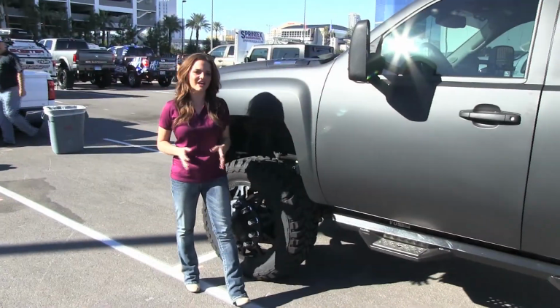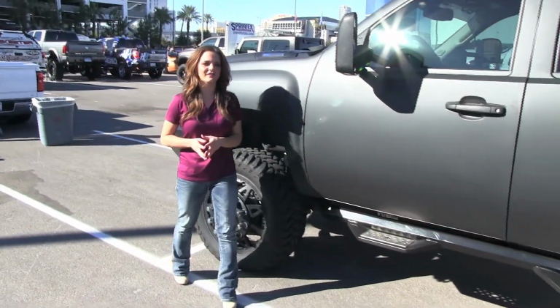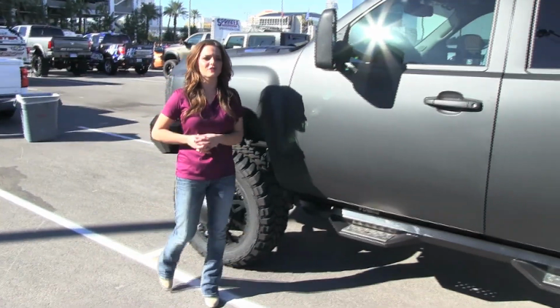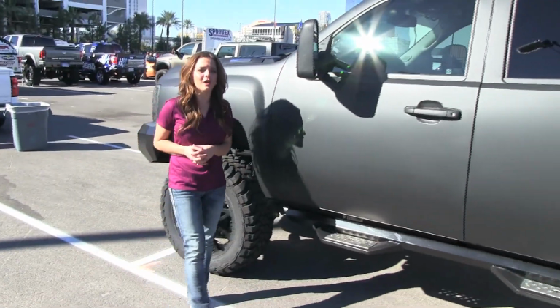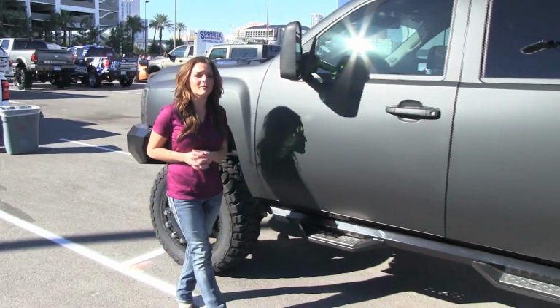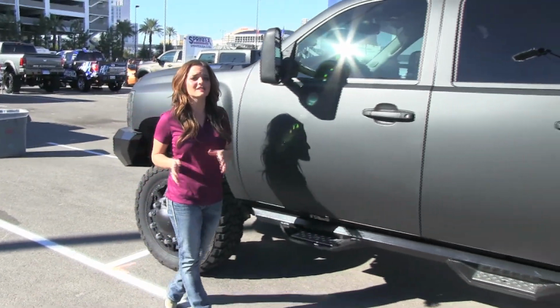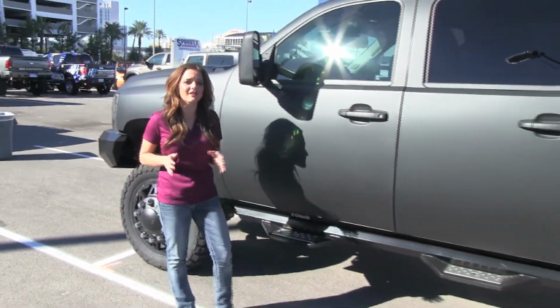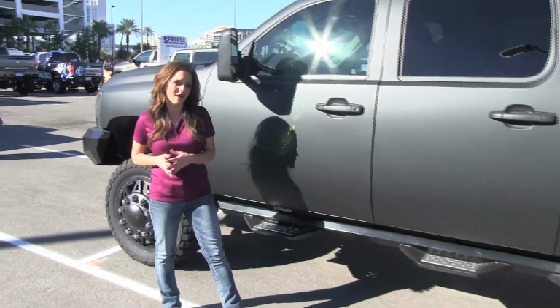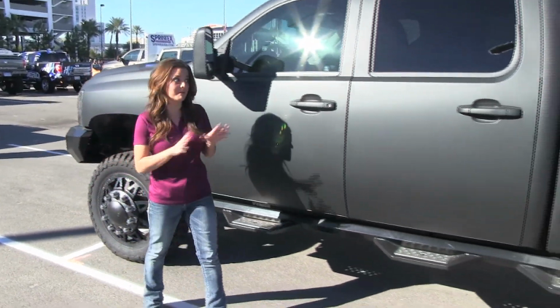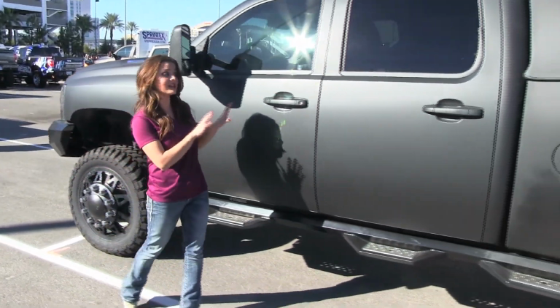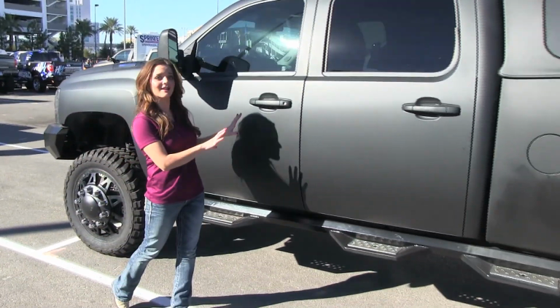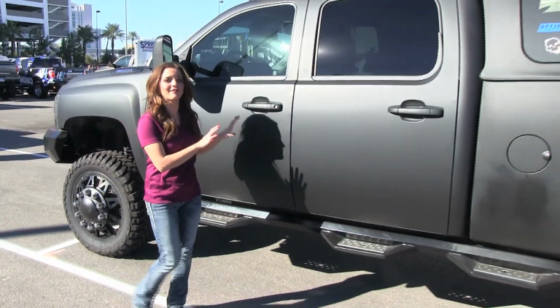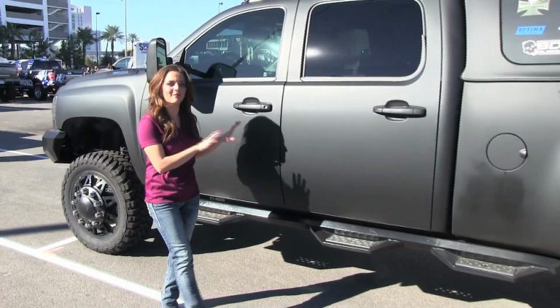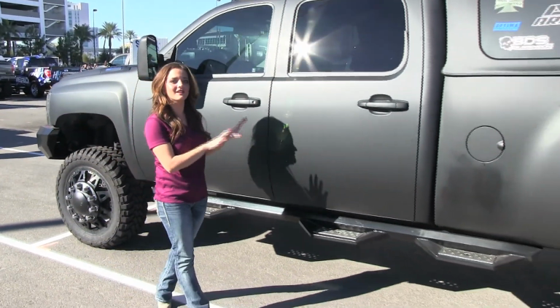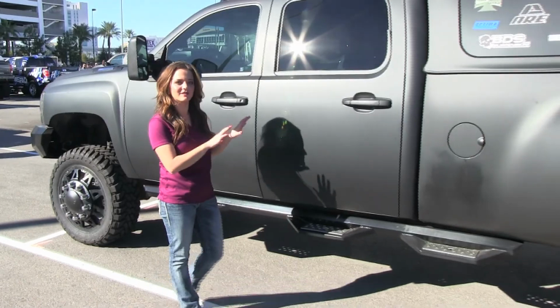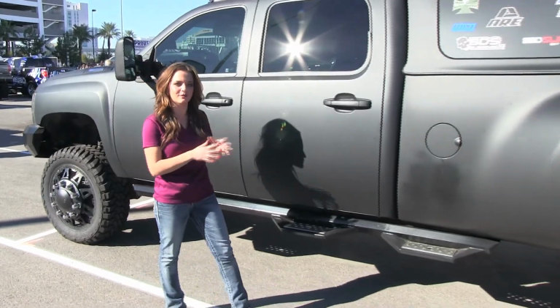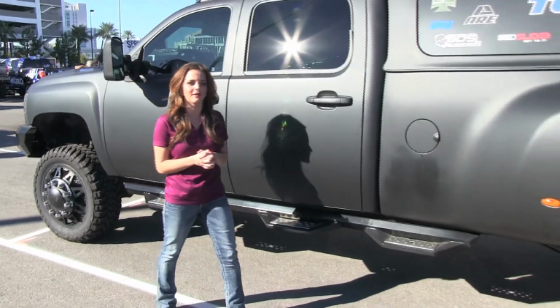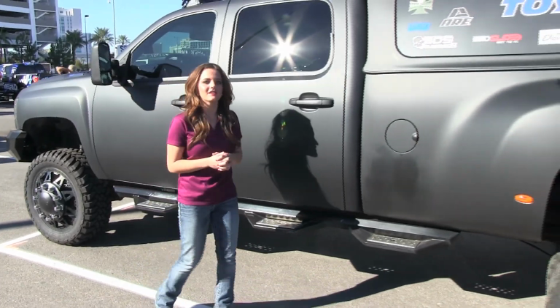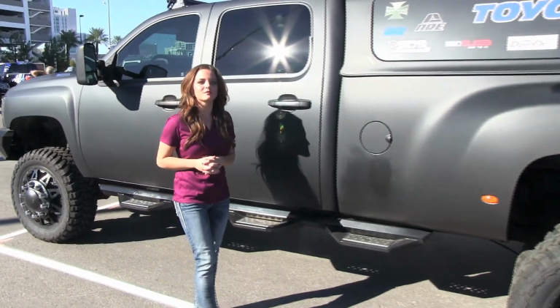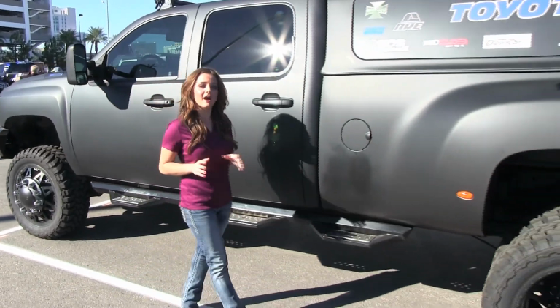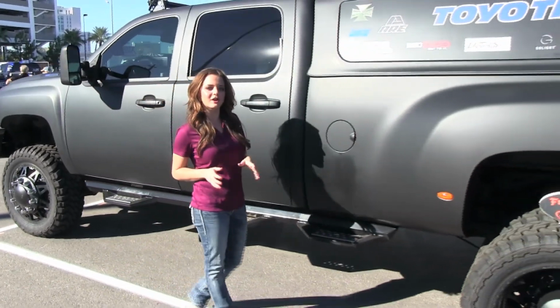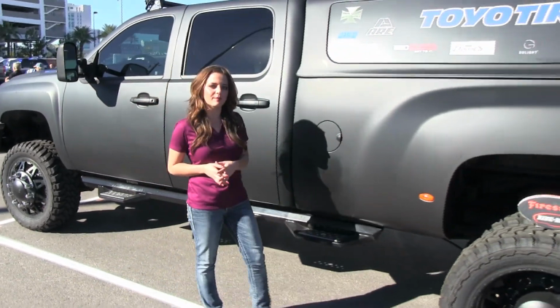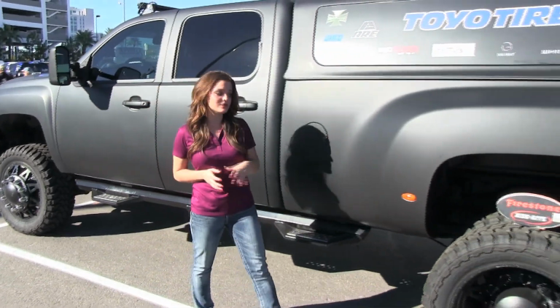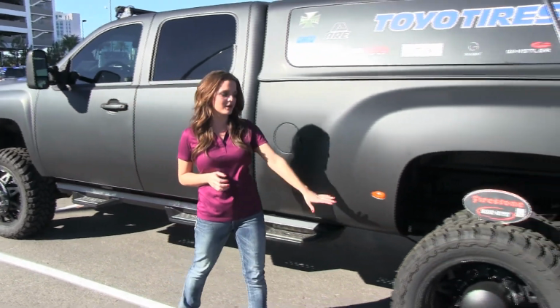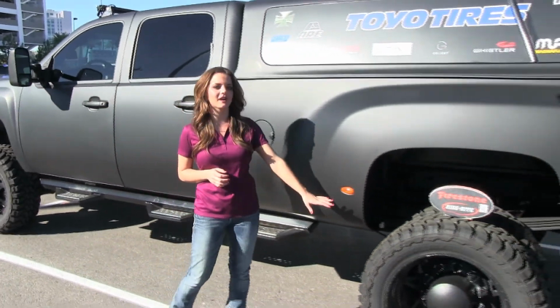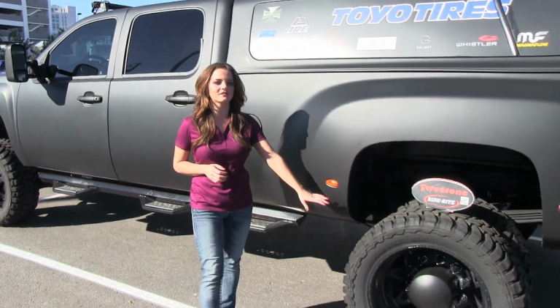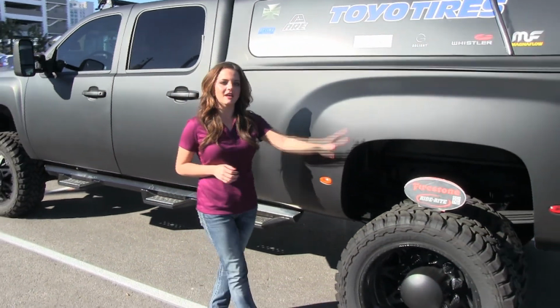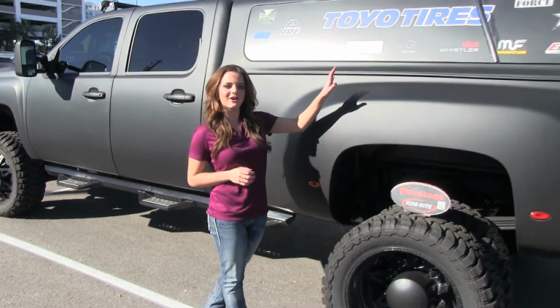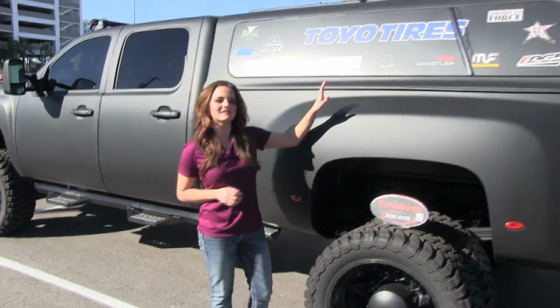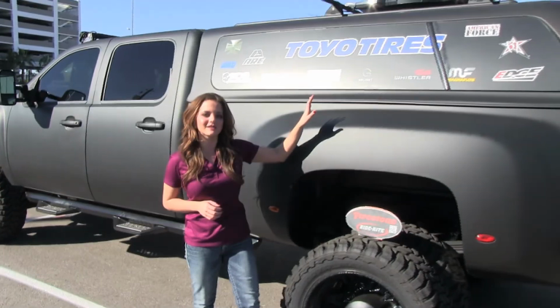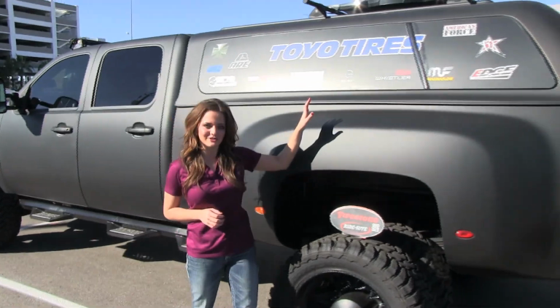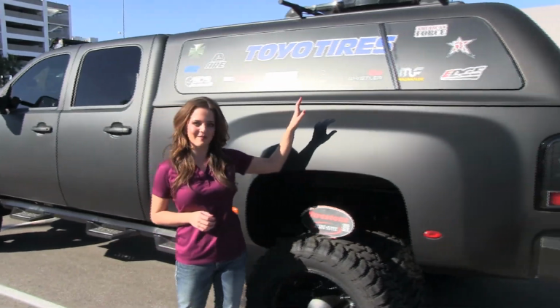Outside in the featured truck lot, we came across Kelly Fromm's Big Thug flat back Chevy Silverado. This comes with Iron Cross bumpers, Toyo tires, and an ARE Z series truck cap.